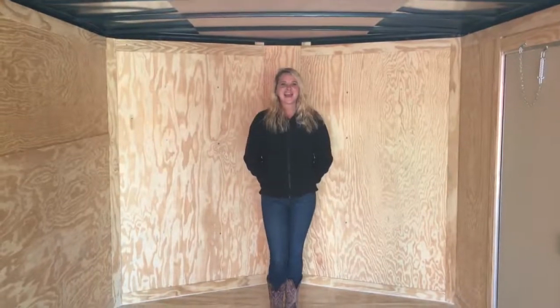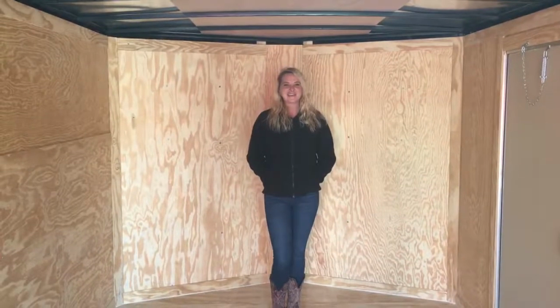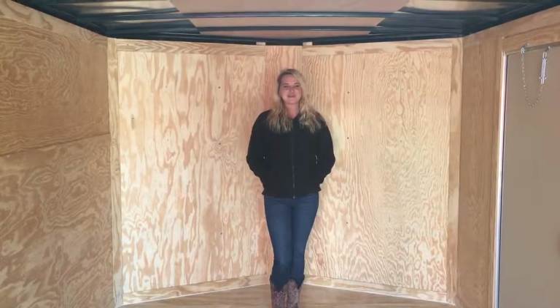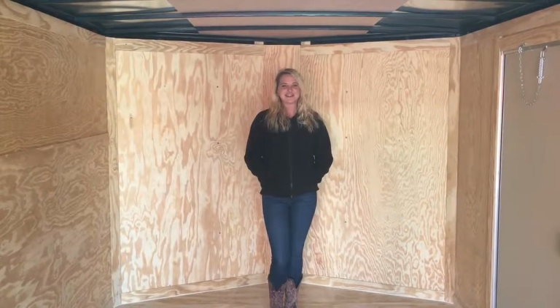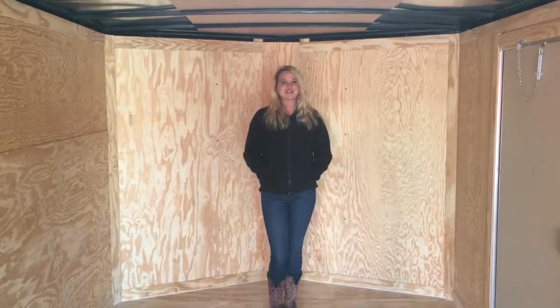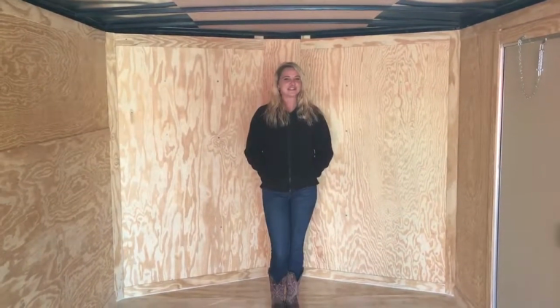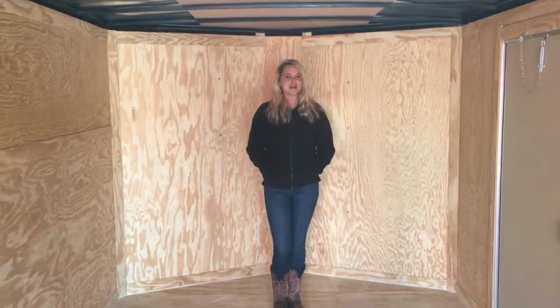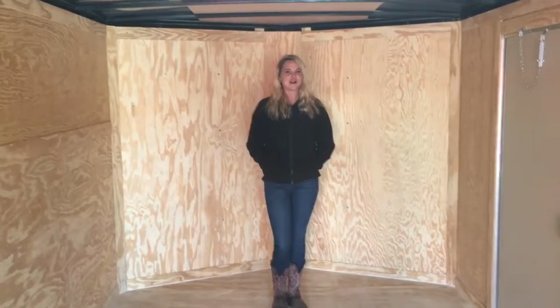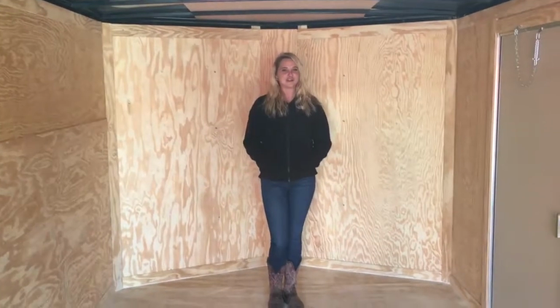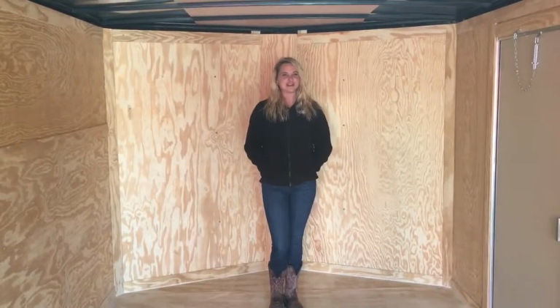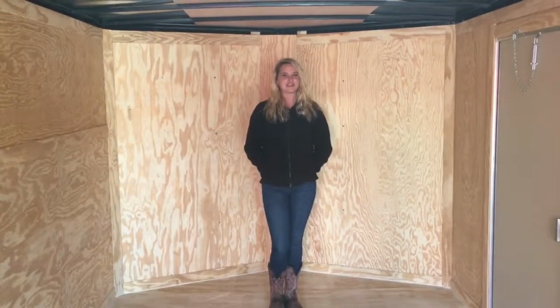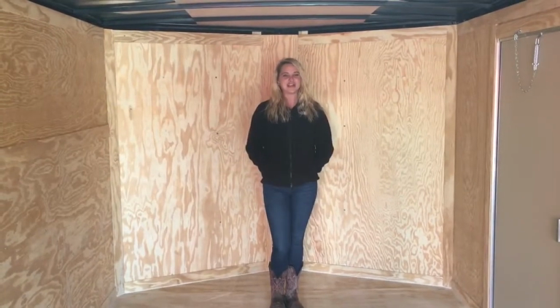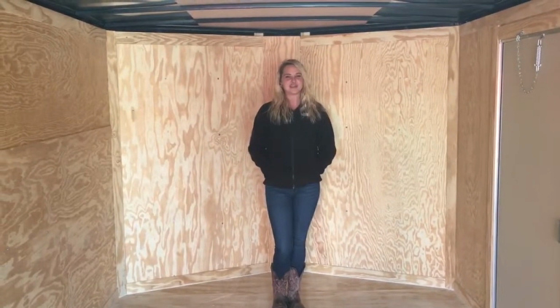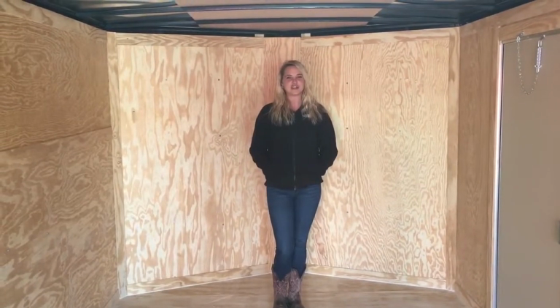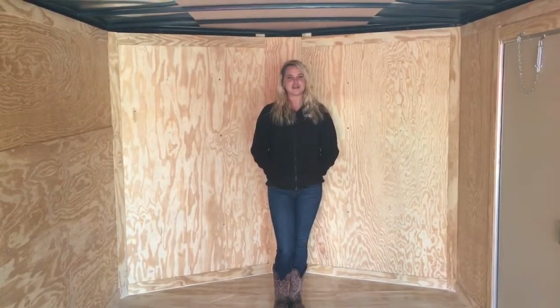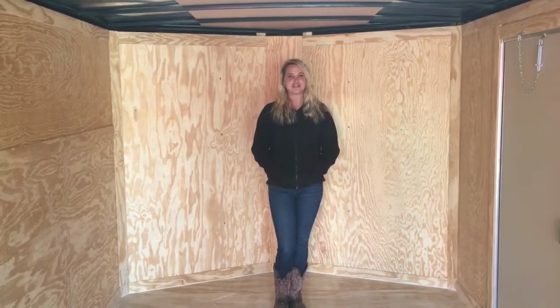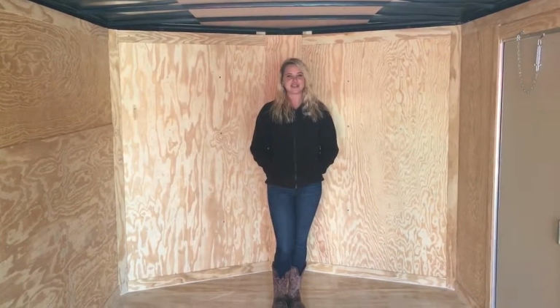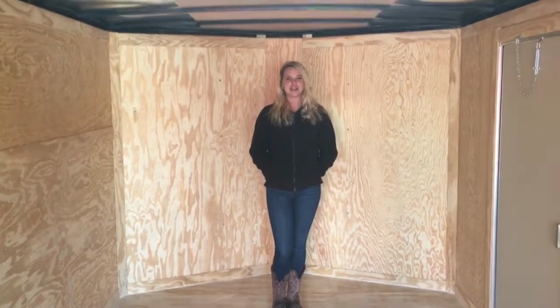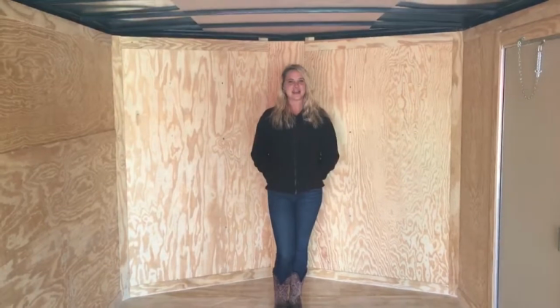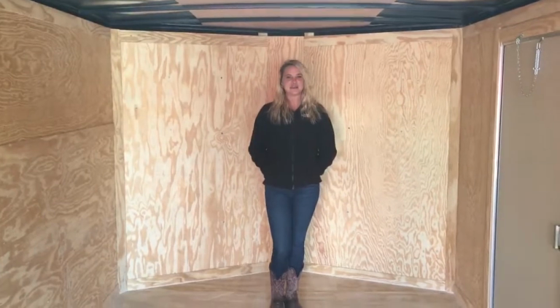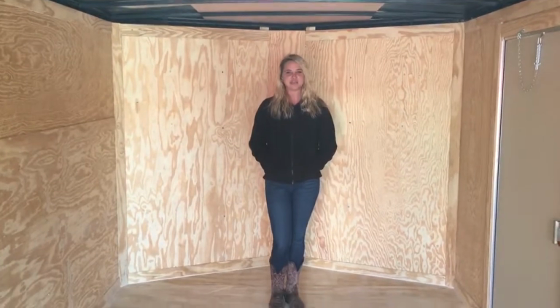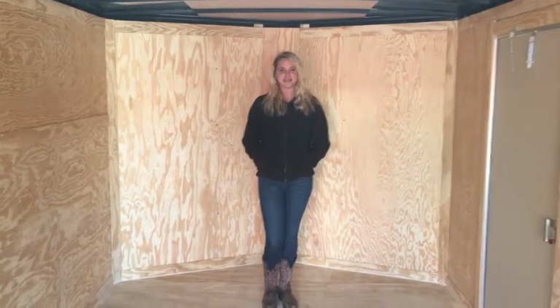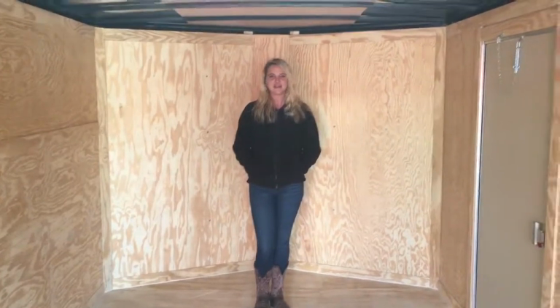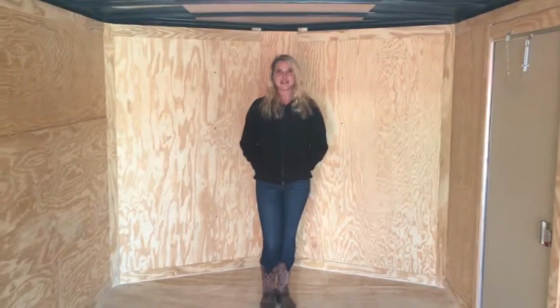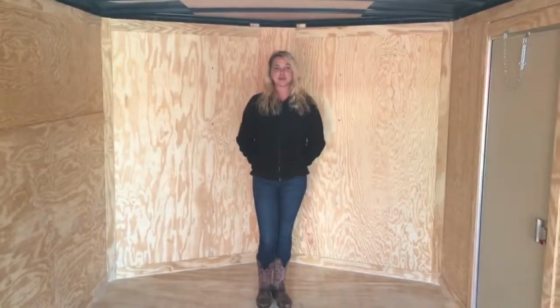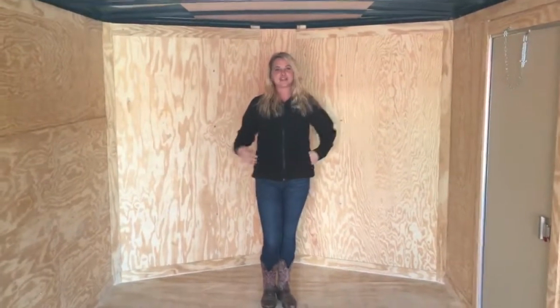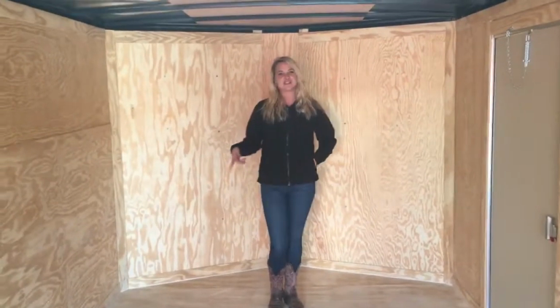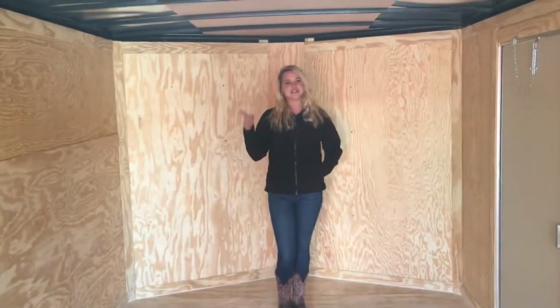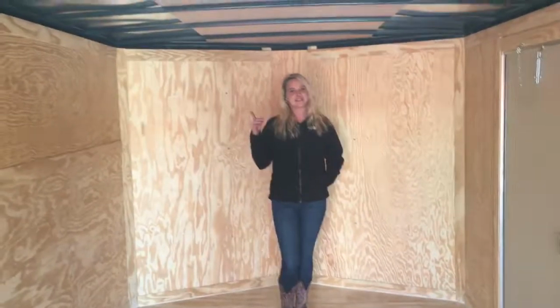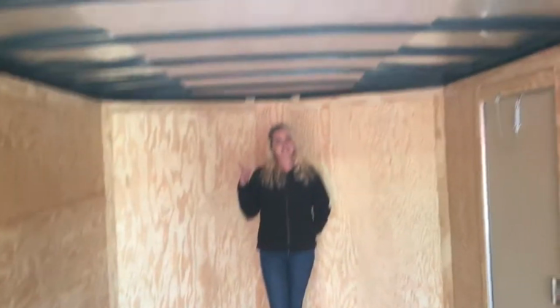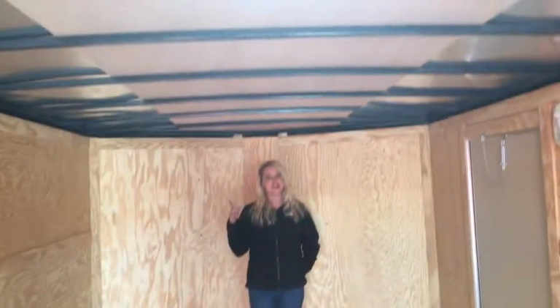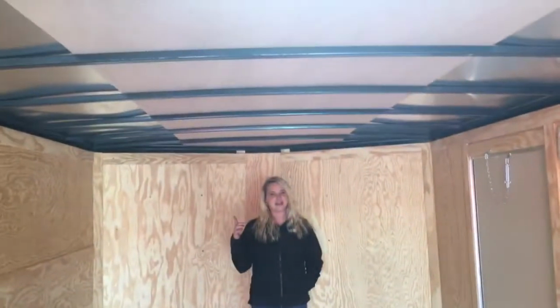Hey everyone, this is Christy at Wild Cargo Trailers. Today I'm going to show you a standard 8.5x20. This one right here is 6'6 interior height.